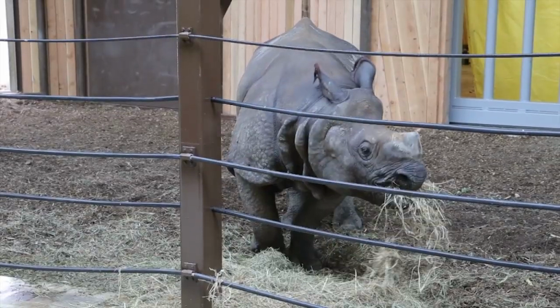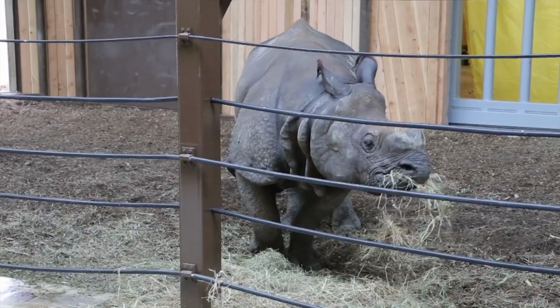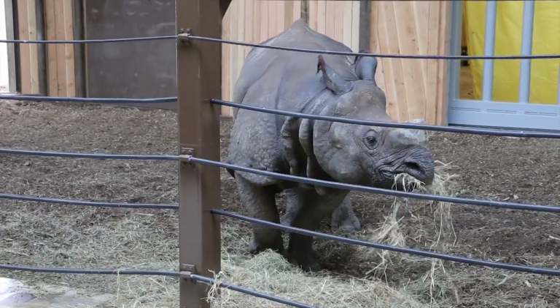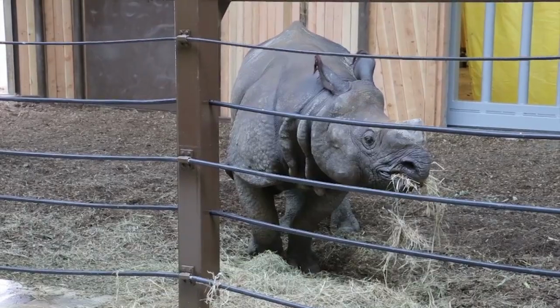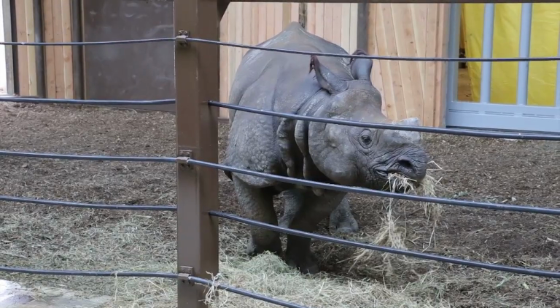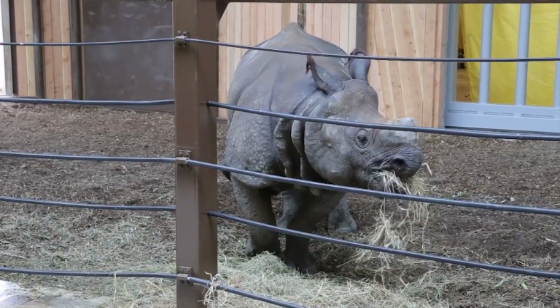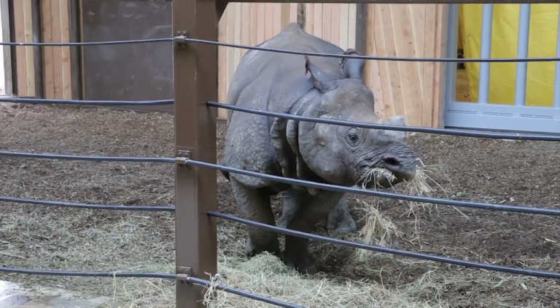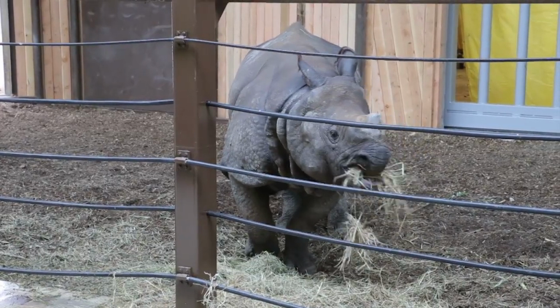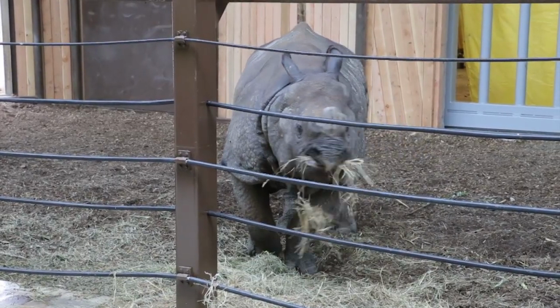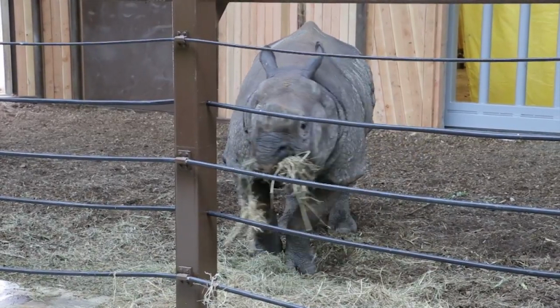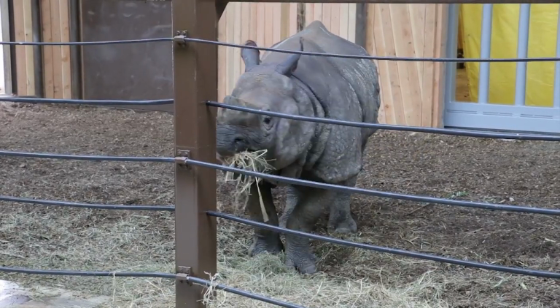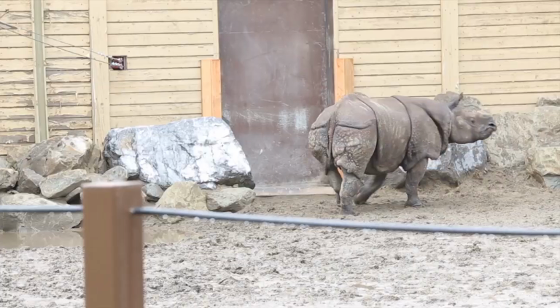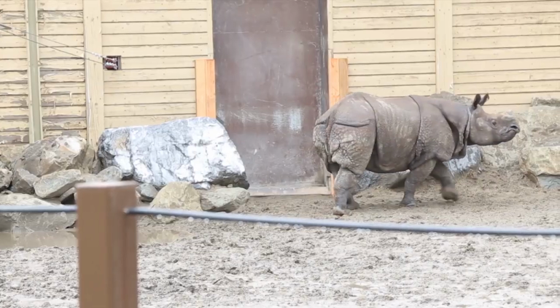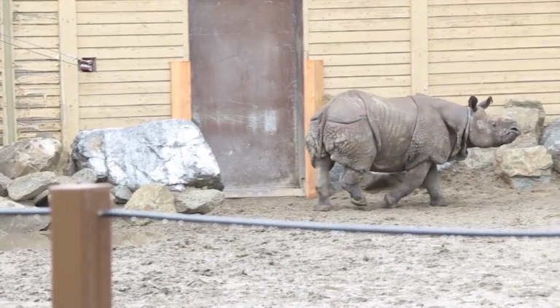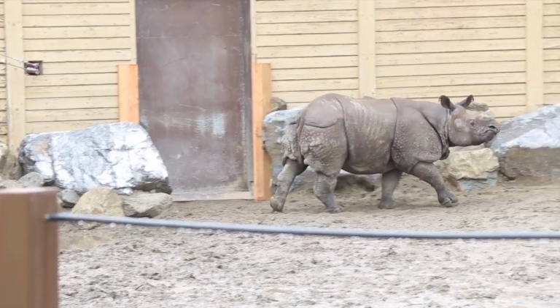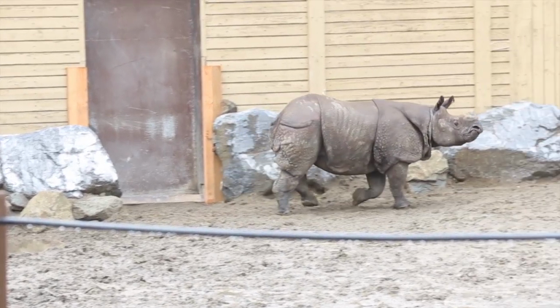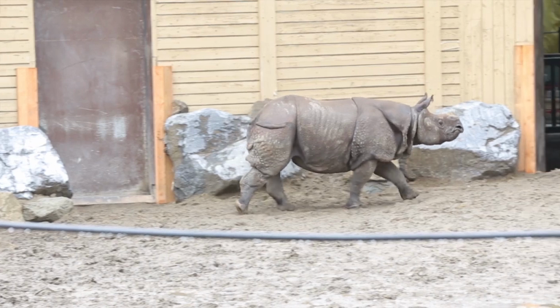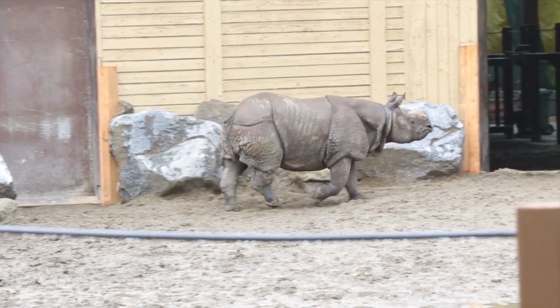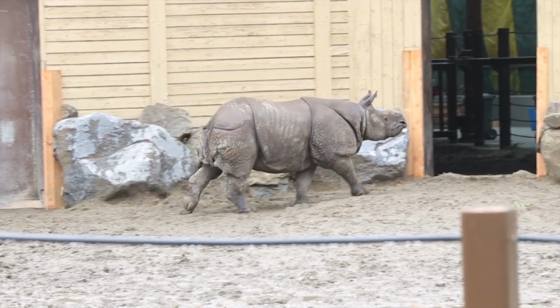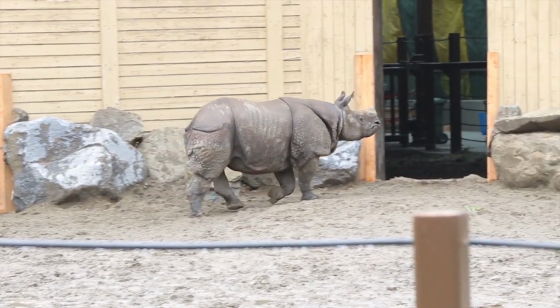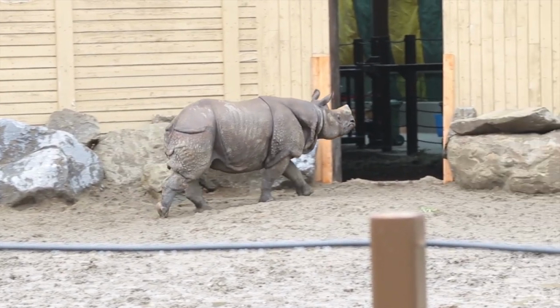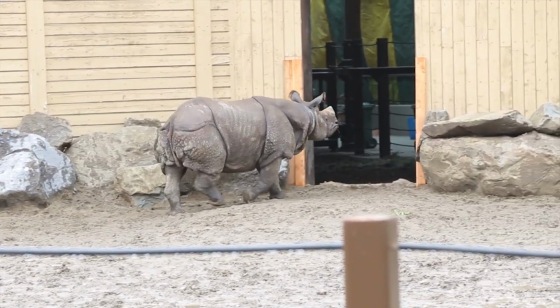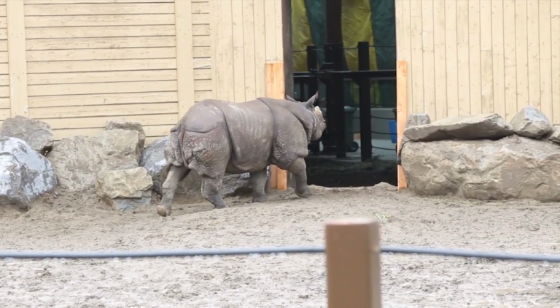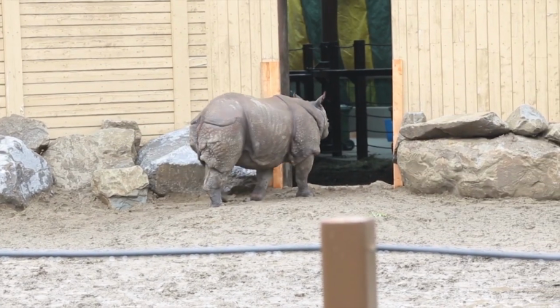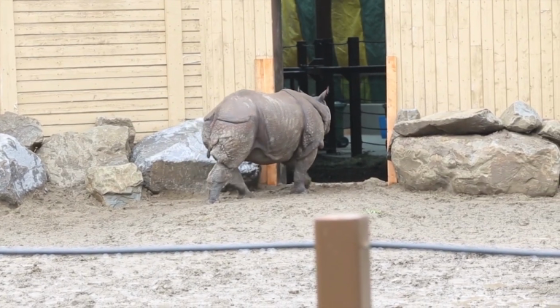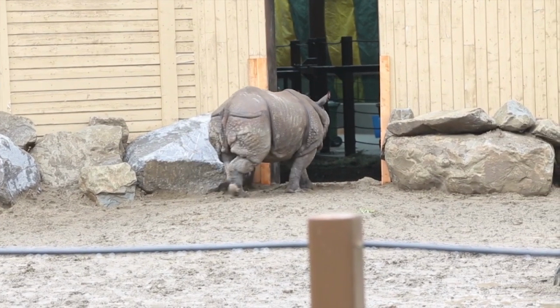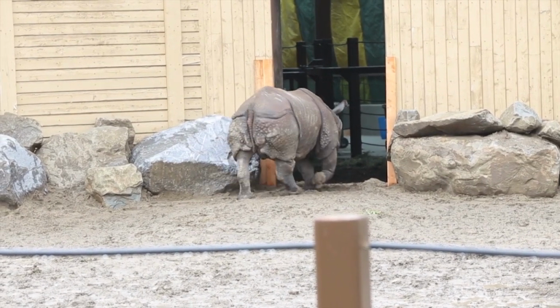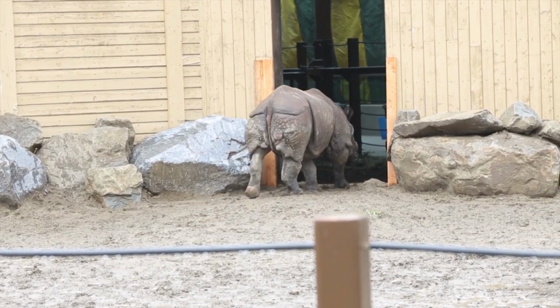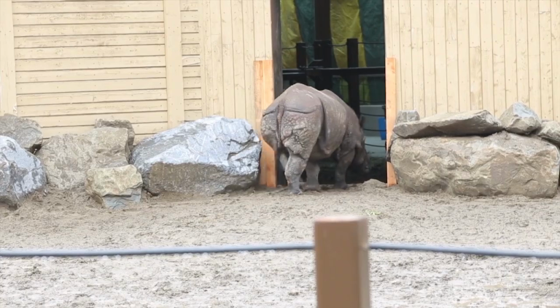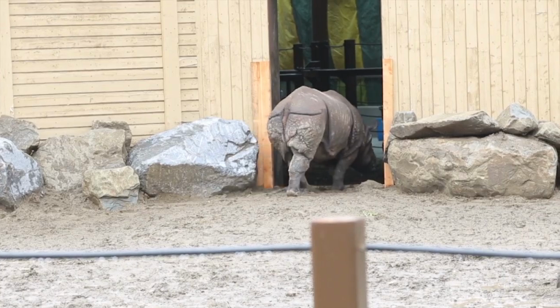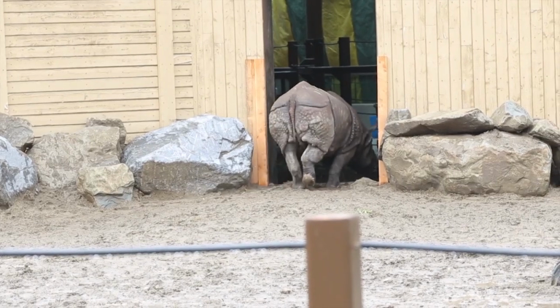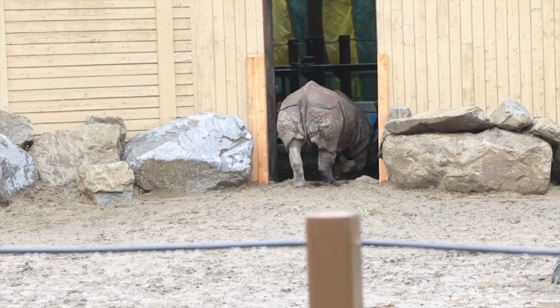He's very sweet. He's still getting used to us, and we've only known him for three days, but he comes up to us. Our keepers are getting to know him. He seems to like the hay that we're feeding him, and we're happy to have him.